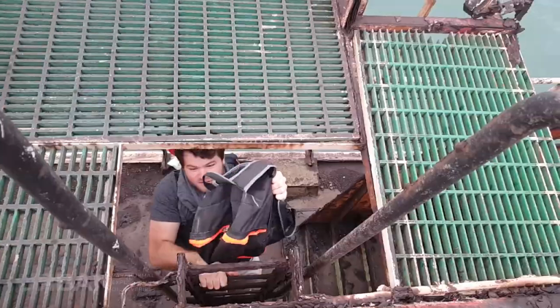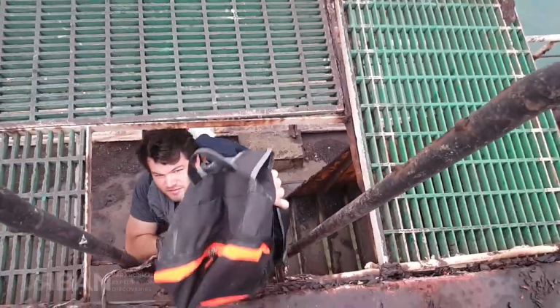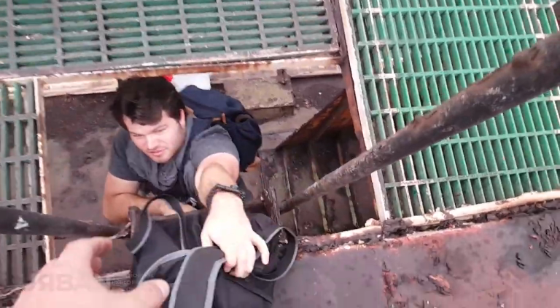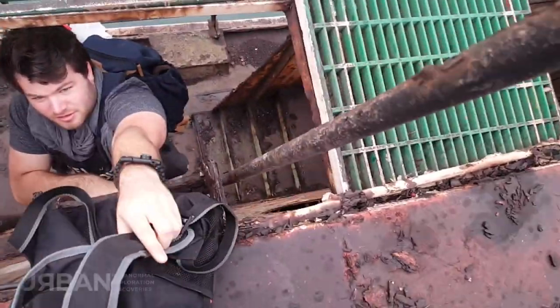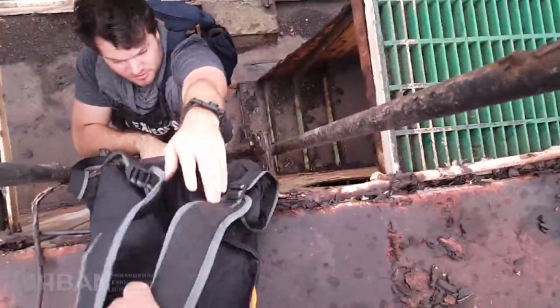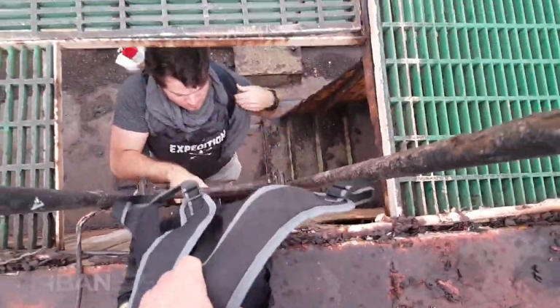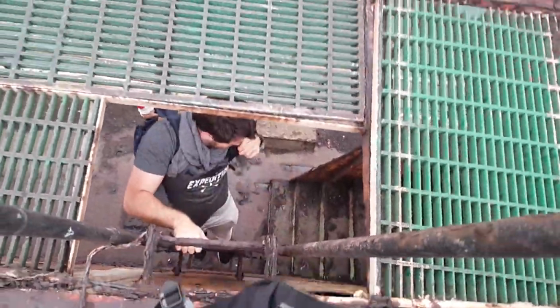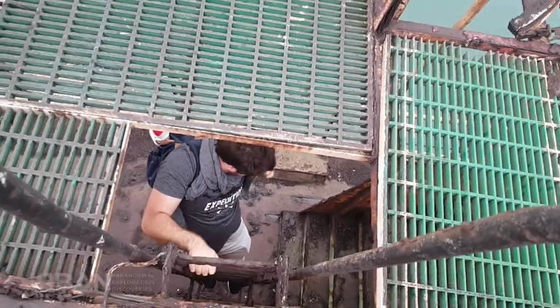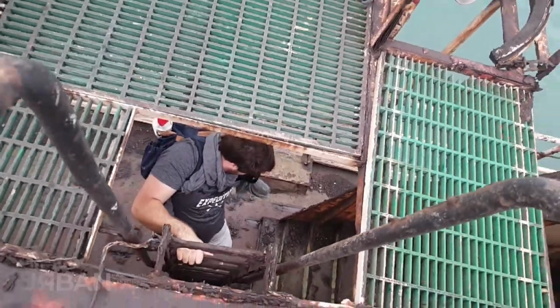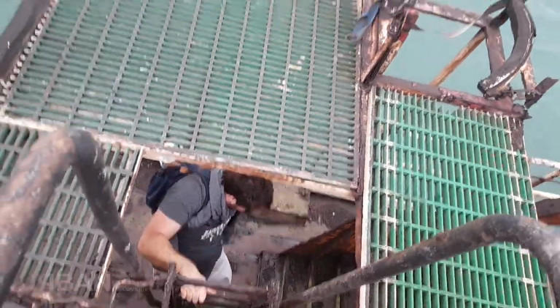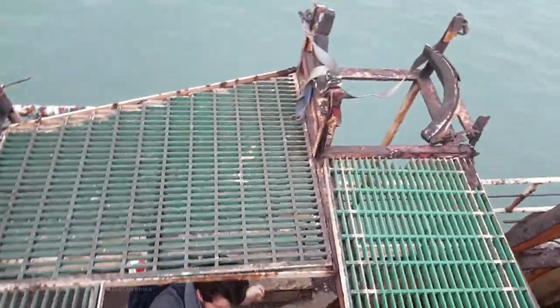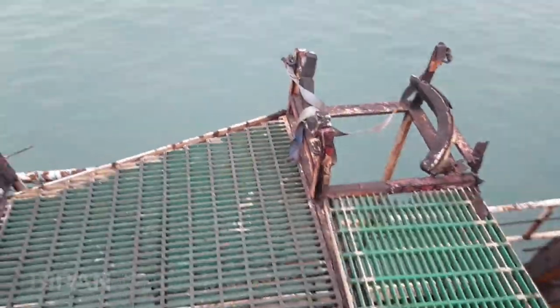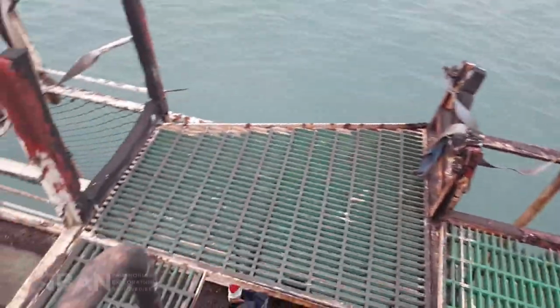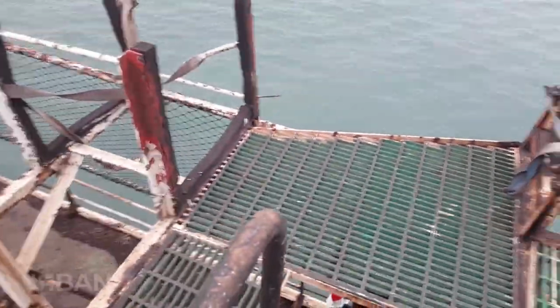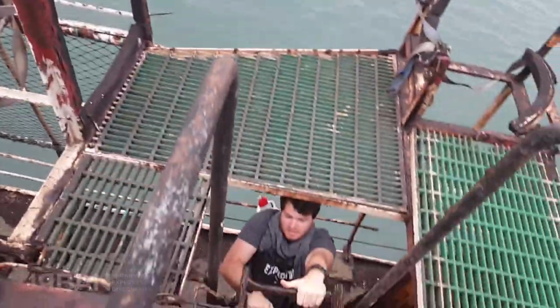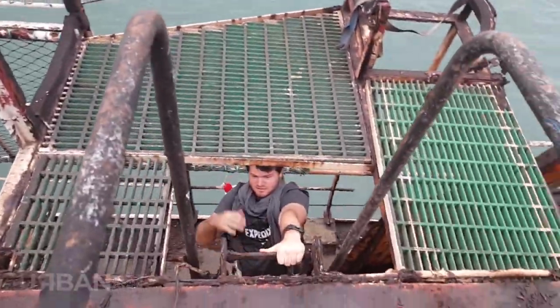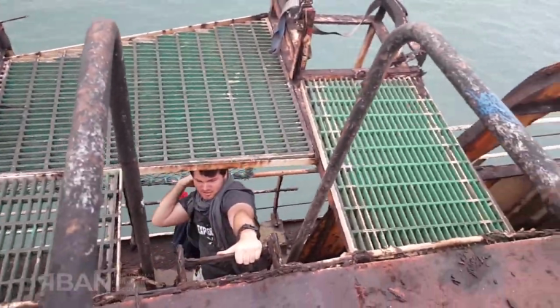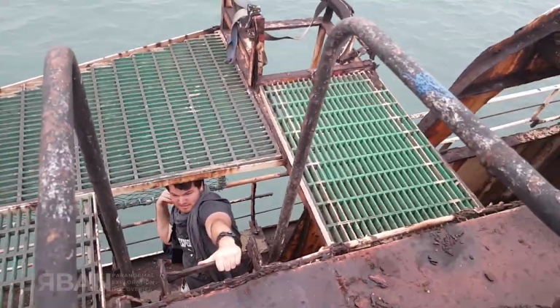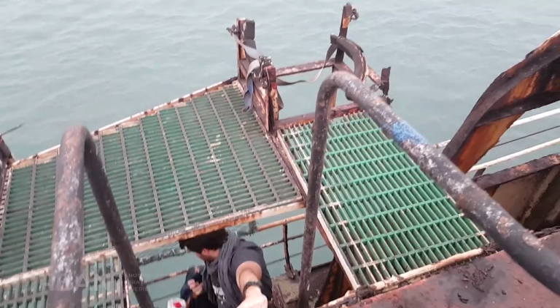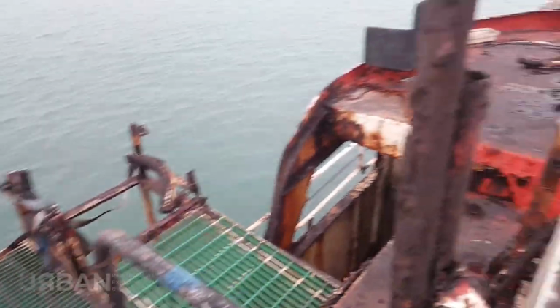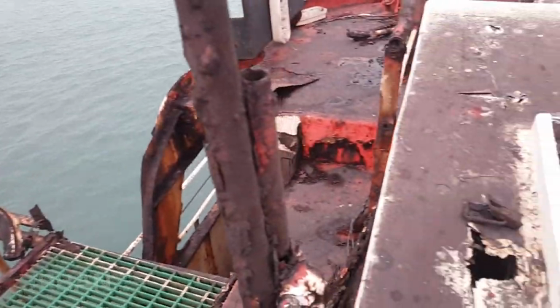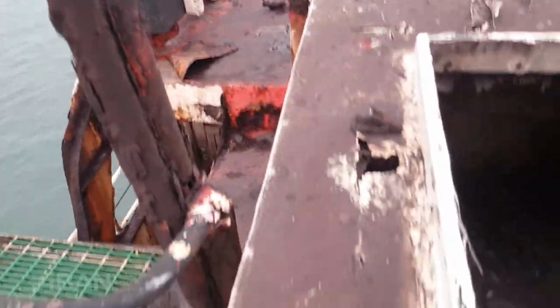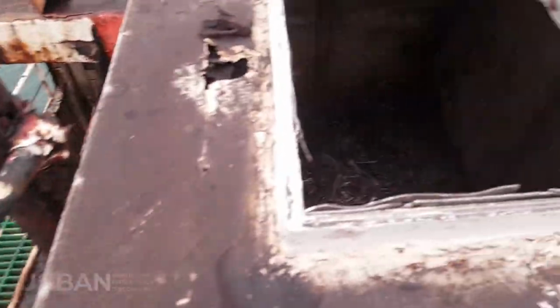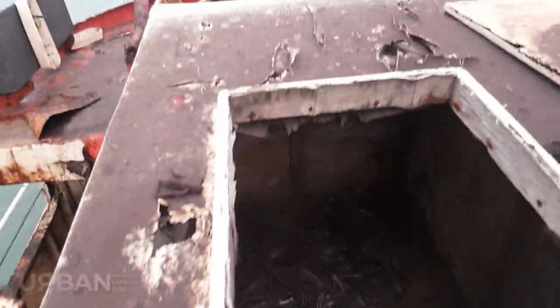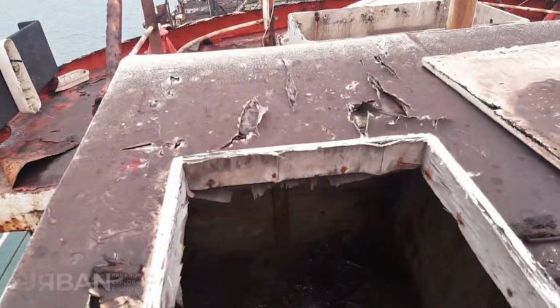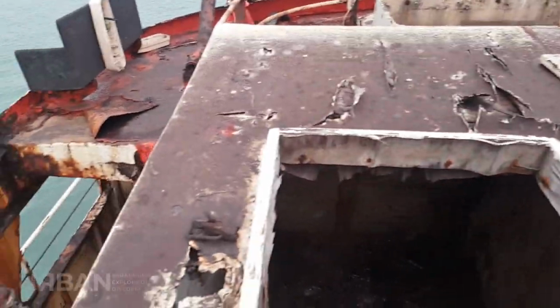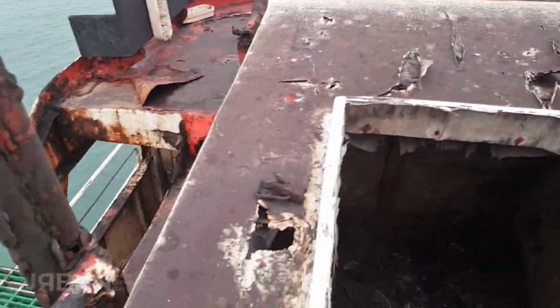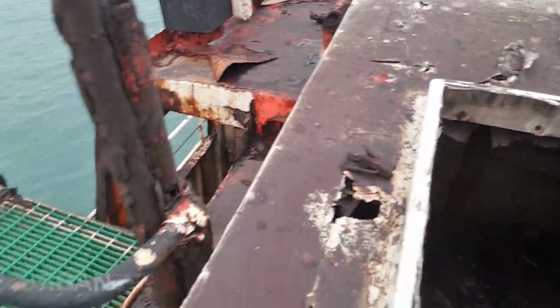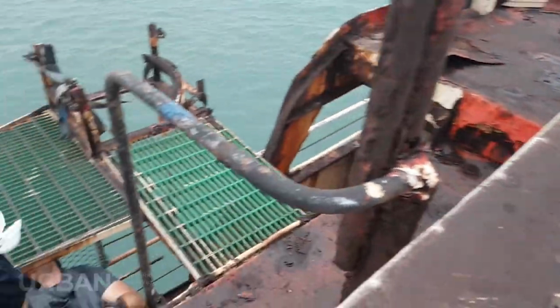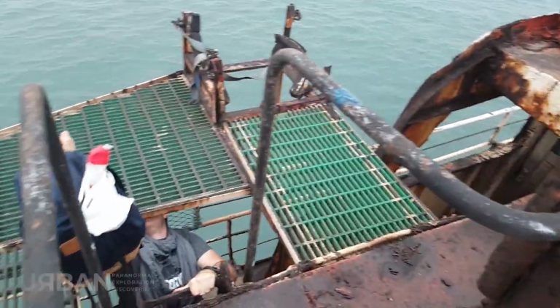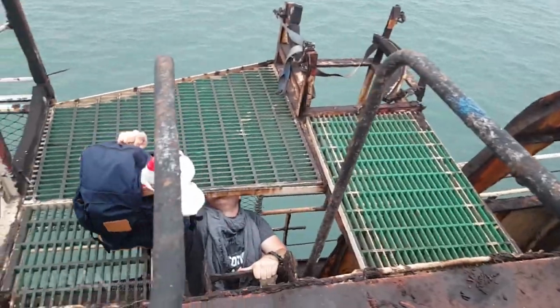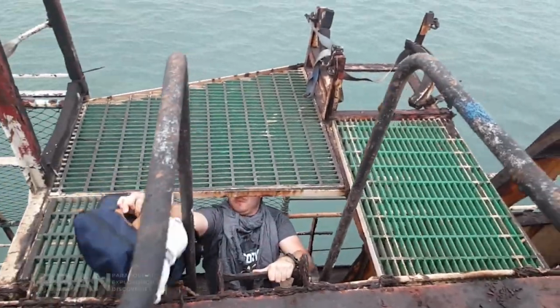Jonathan coming up this little ladder over here. So we're on this top level, above where the captain and stuff would sit.